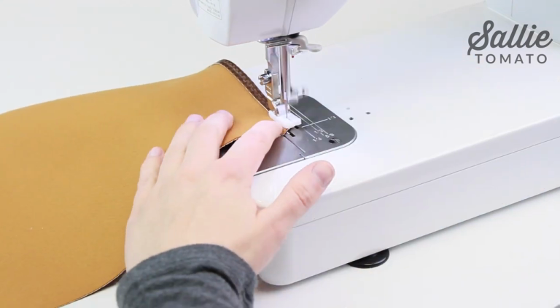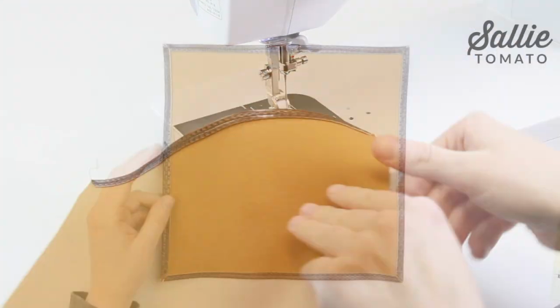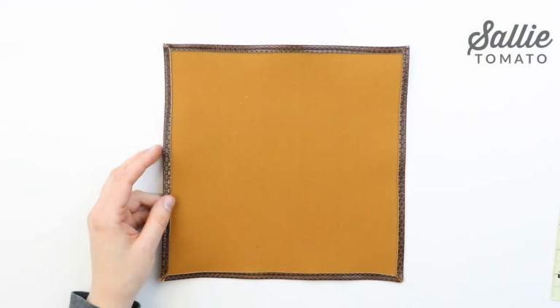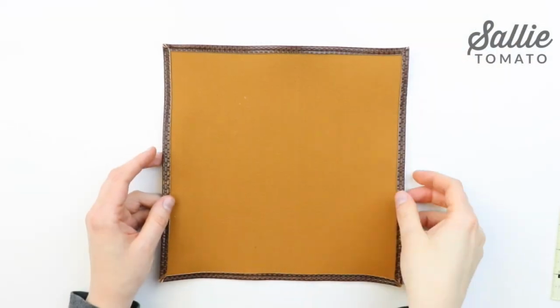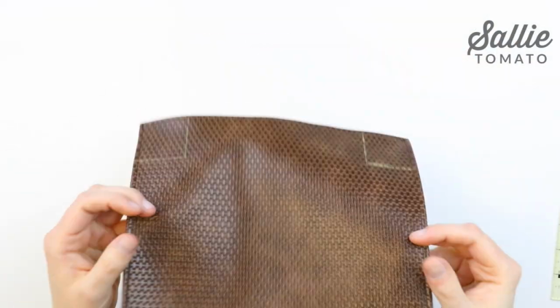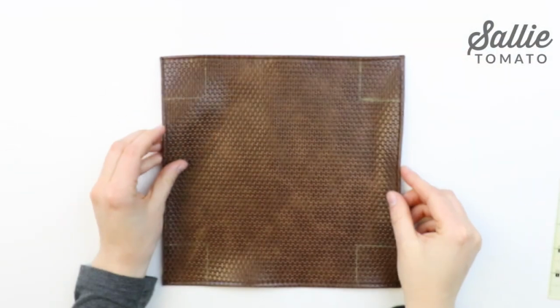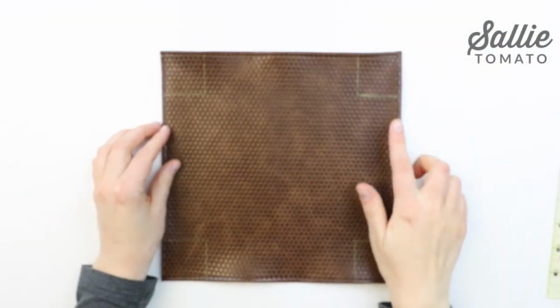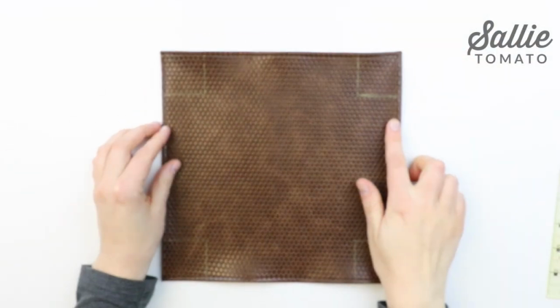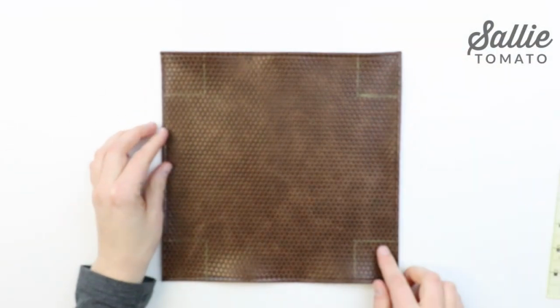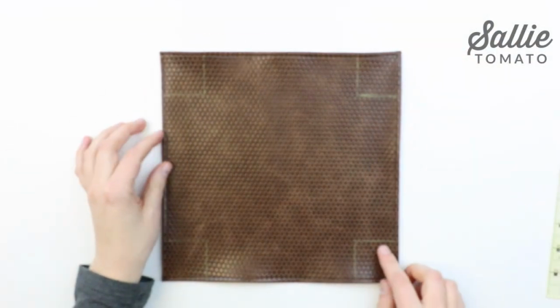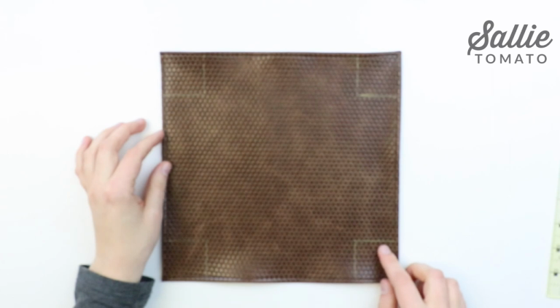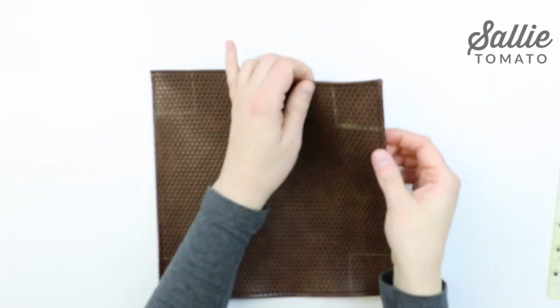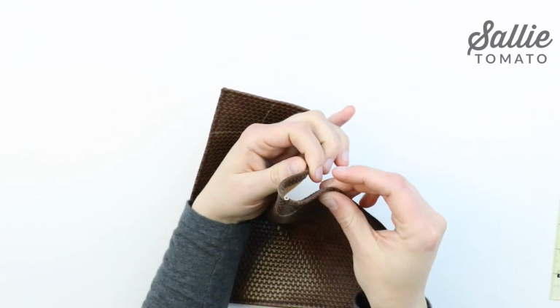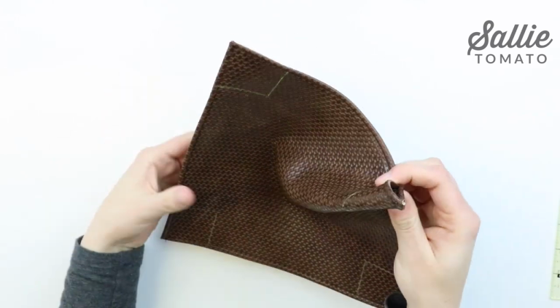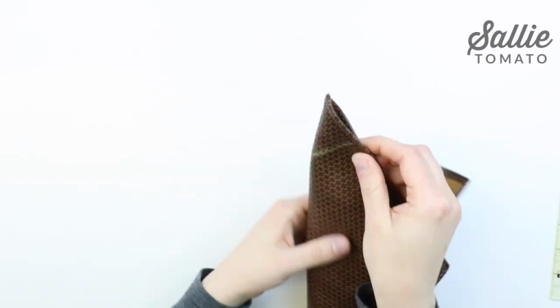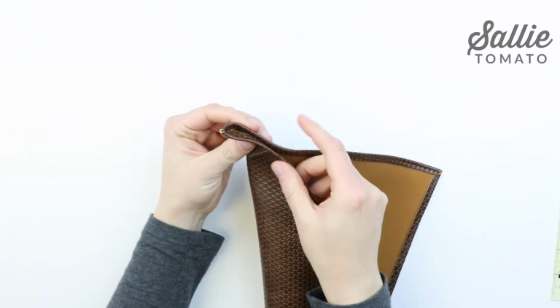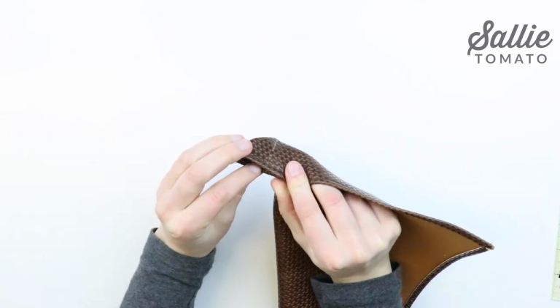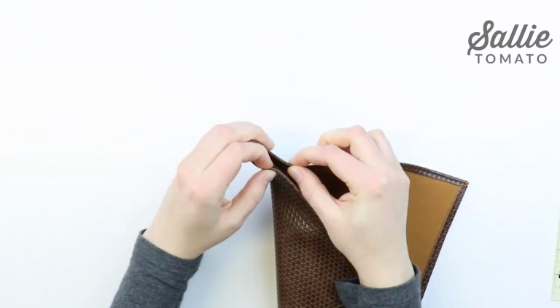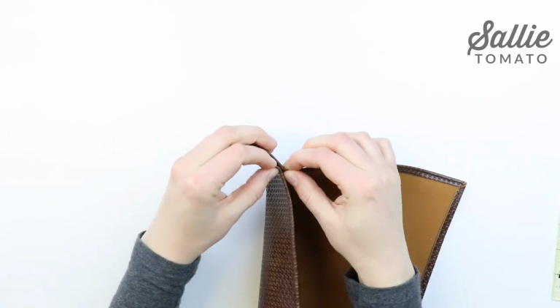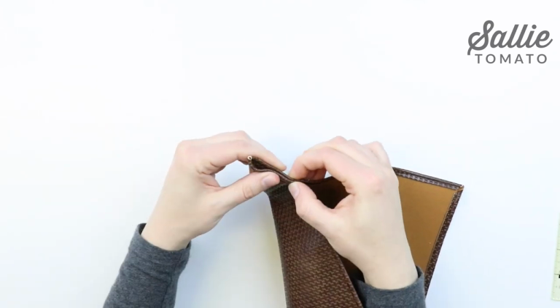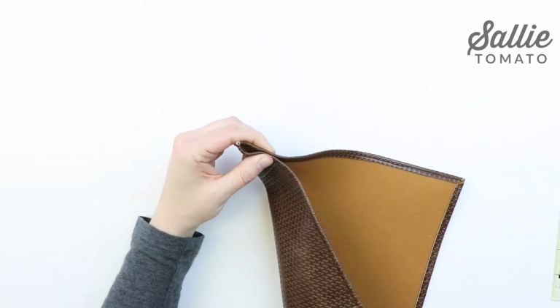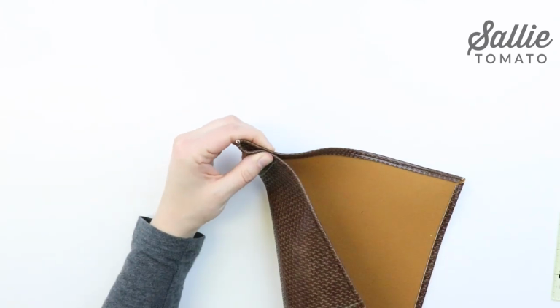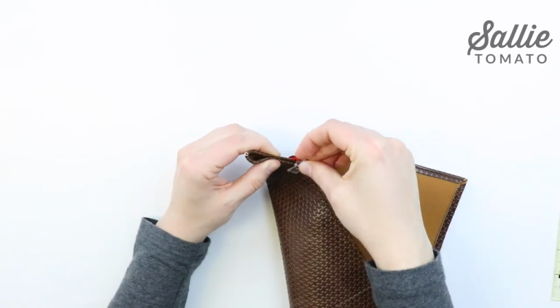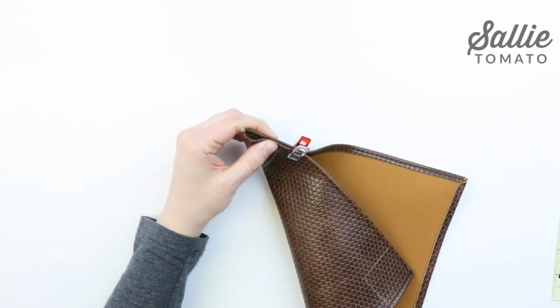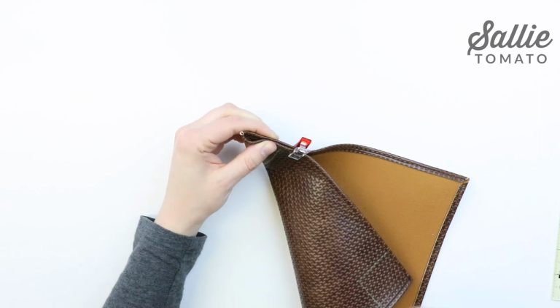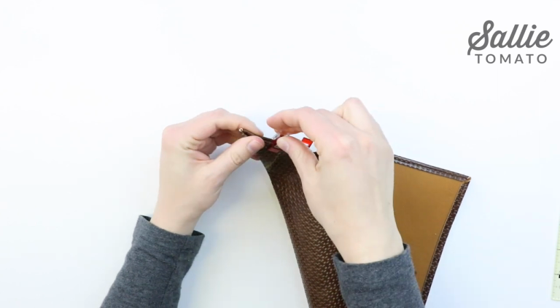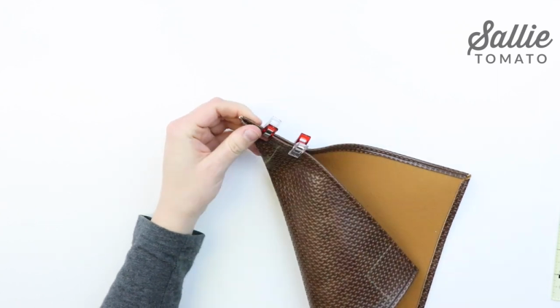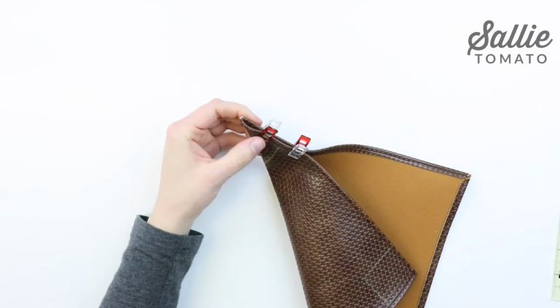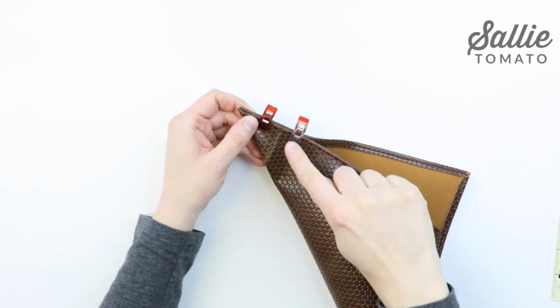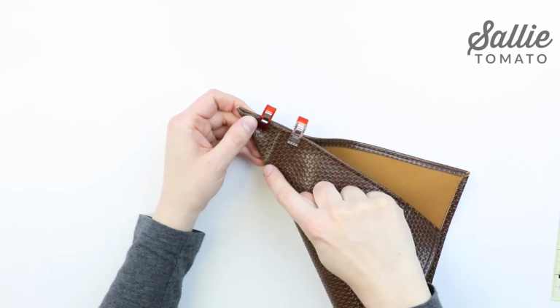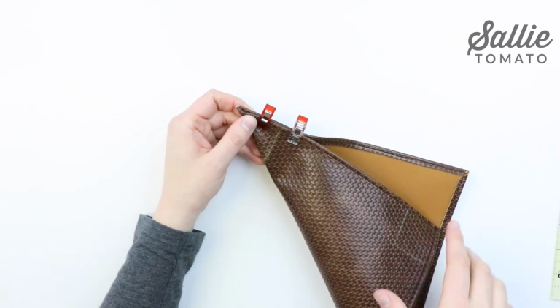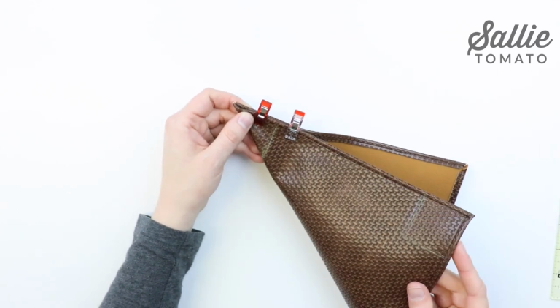Sew 1/8 inch from the folded edge and repeat to hem all four sides. After all of your sides are hemmed, fold each corner in half matching the edge of your height lines. Use some of the sewing clips to hold the fold and sew along the height.